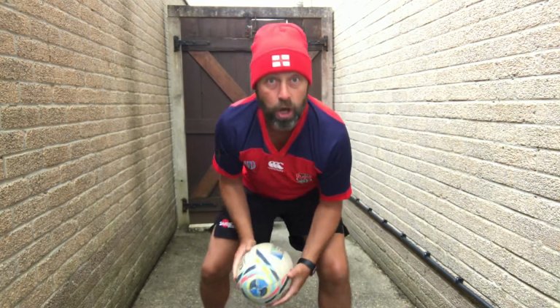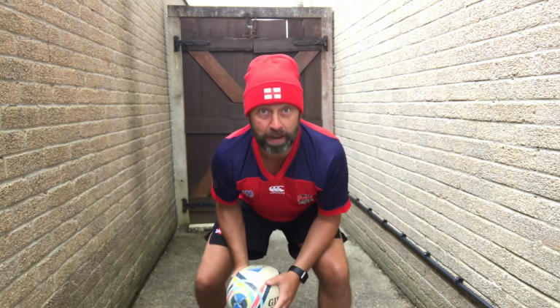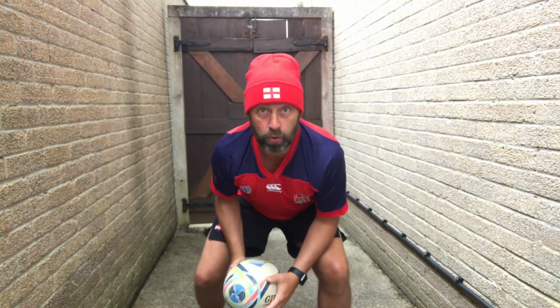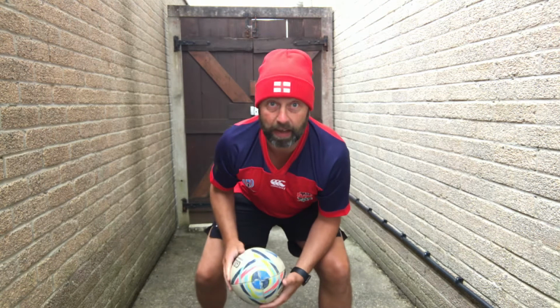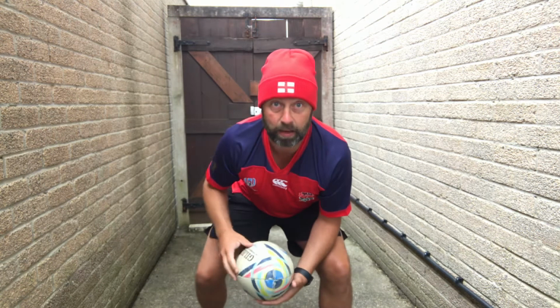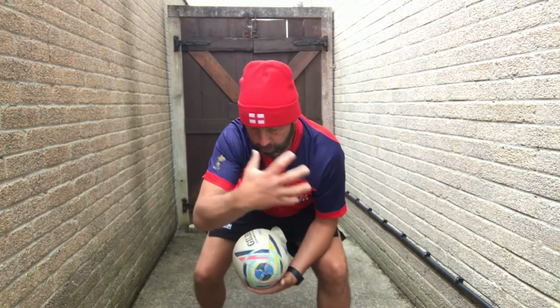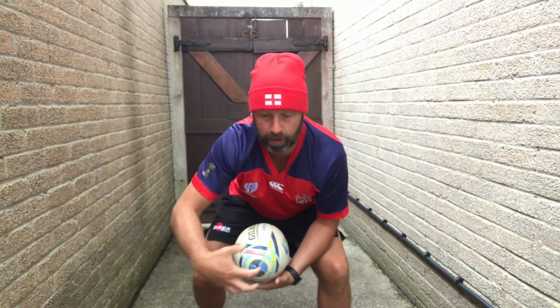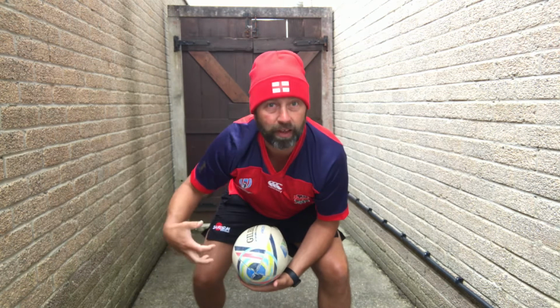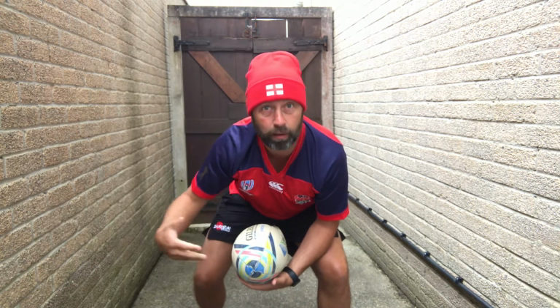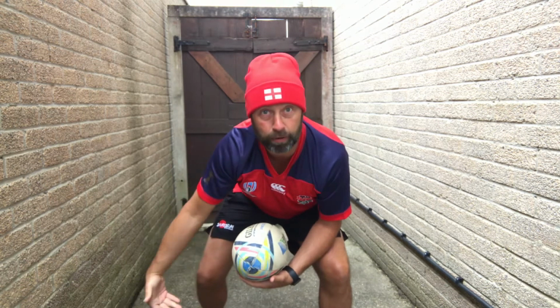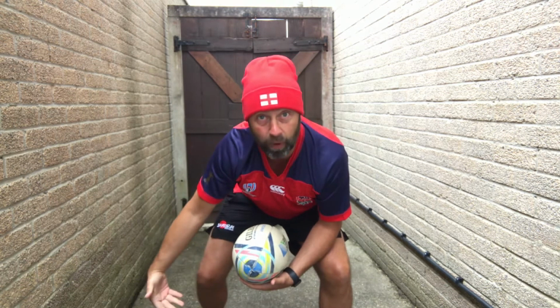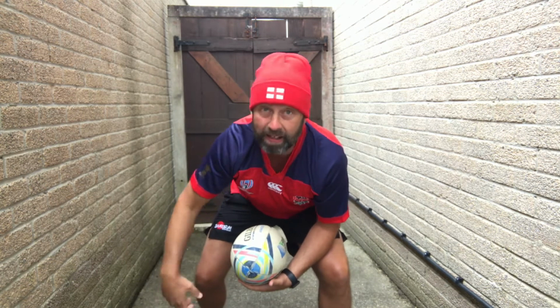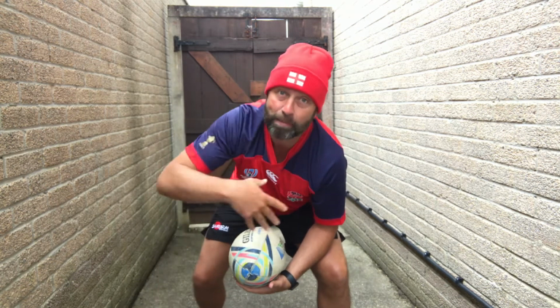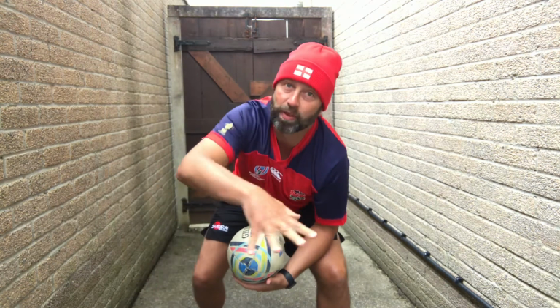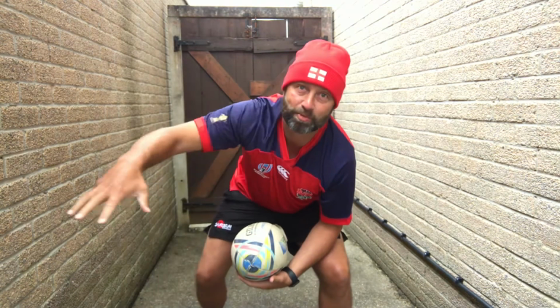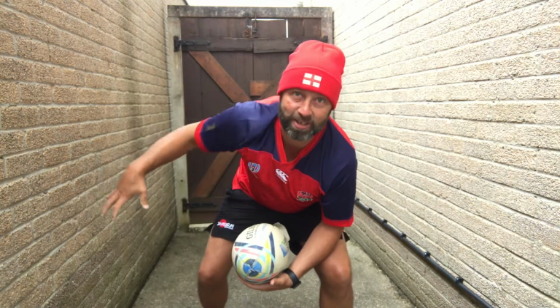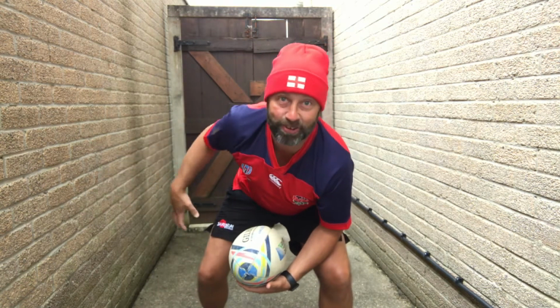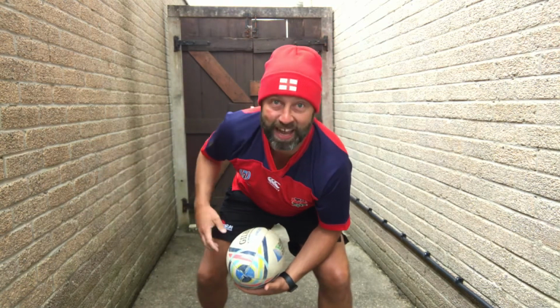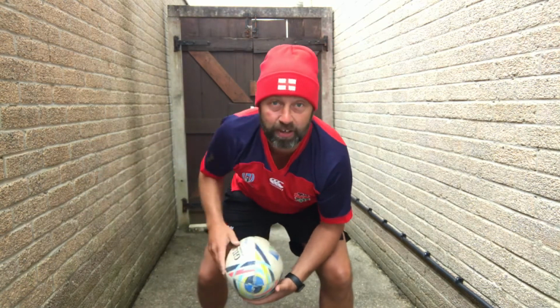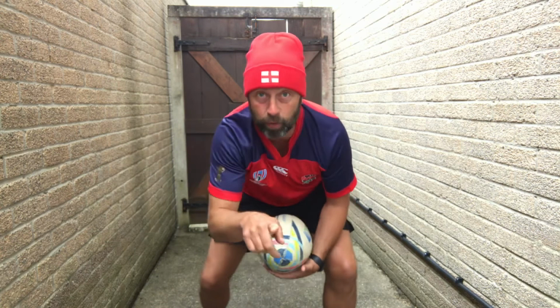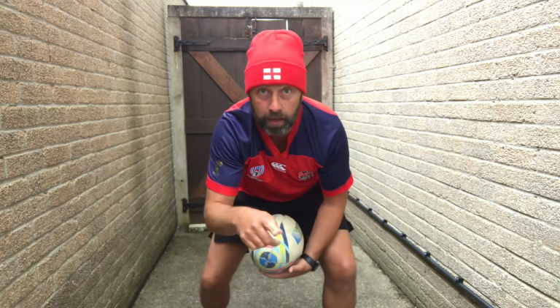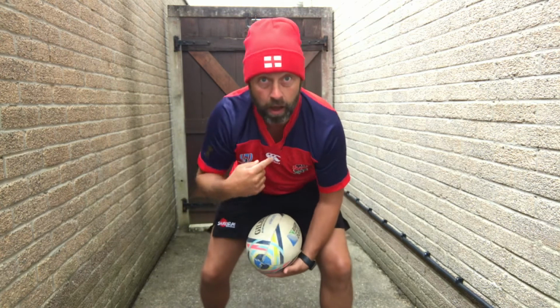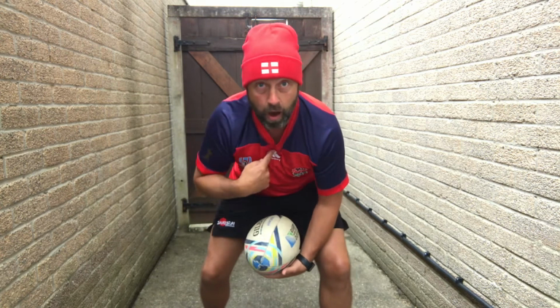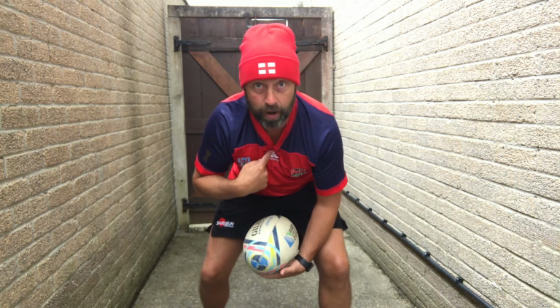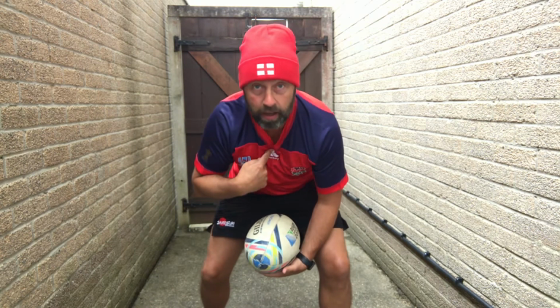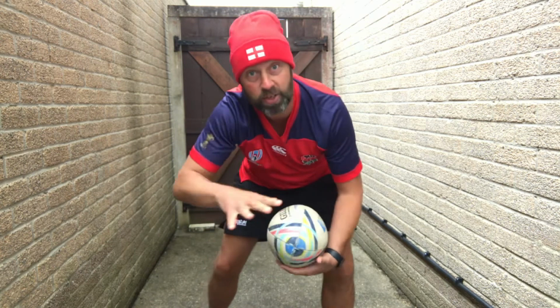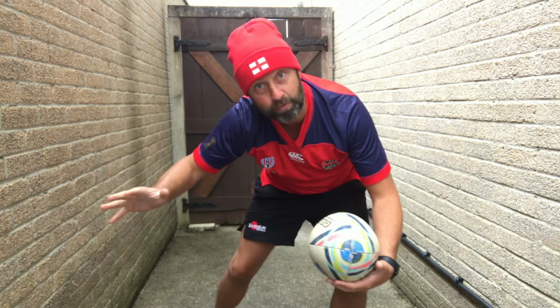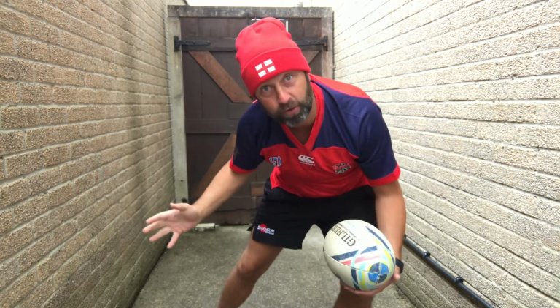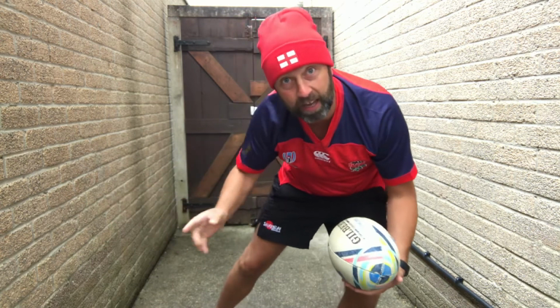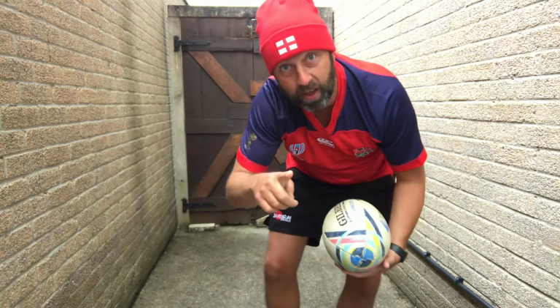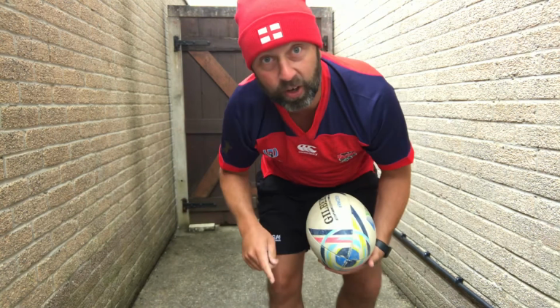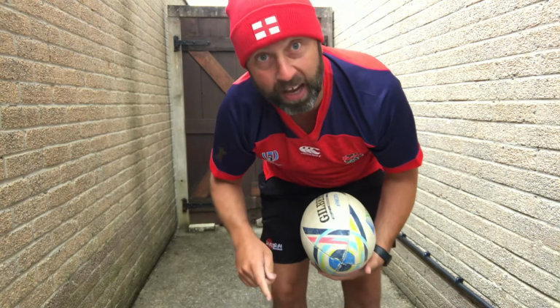Just make sure that you're wearing appropriate clothing, appropriate footwear, and make sure that the space around you is safe. So if you're ready, I'm ready, the space around you is ready, we're gonna work out.